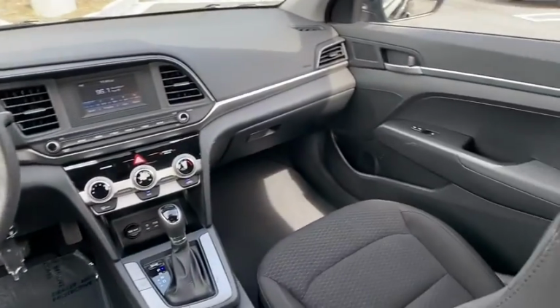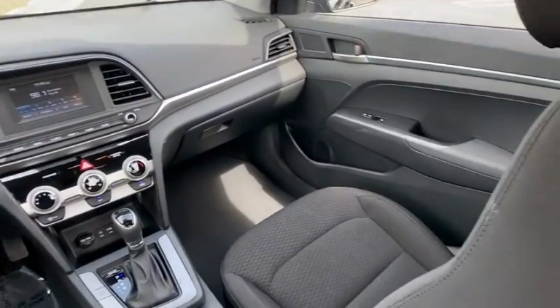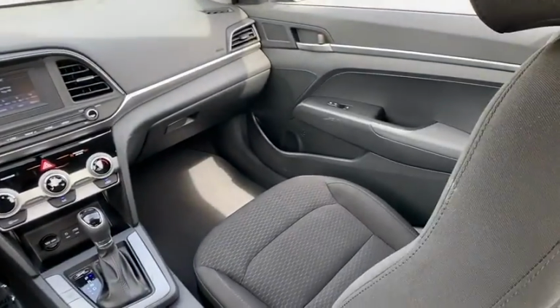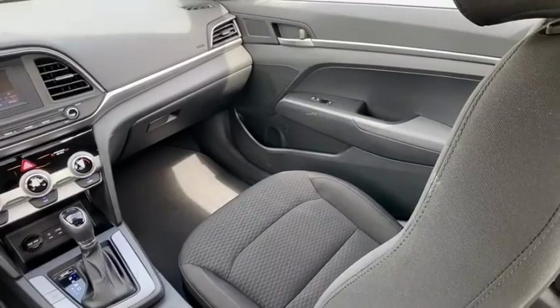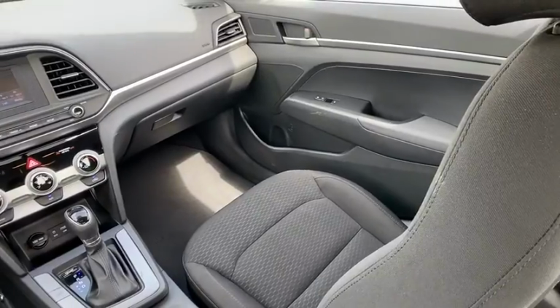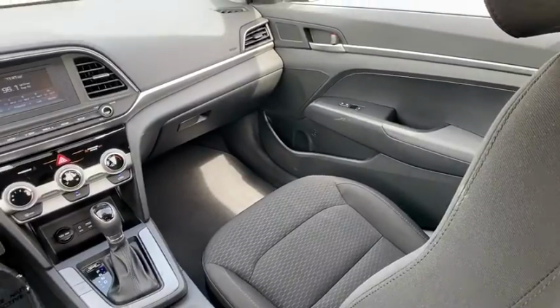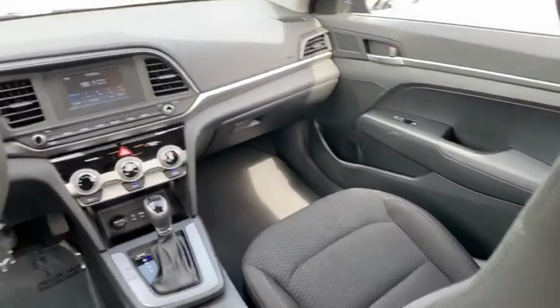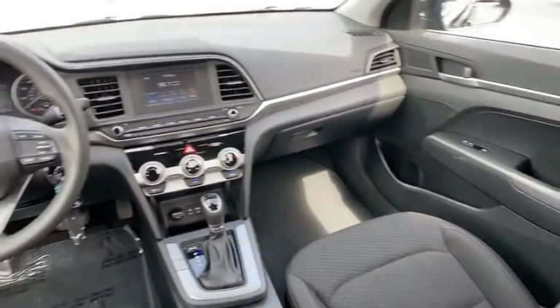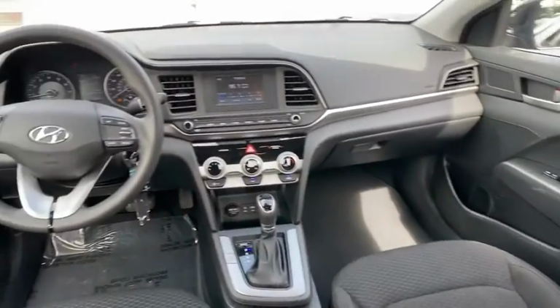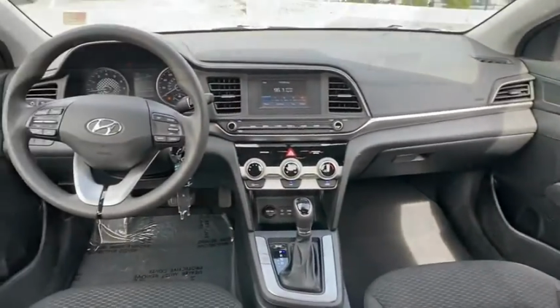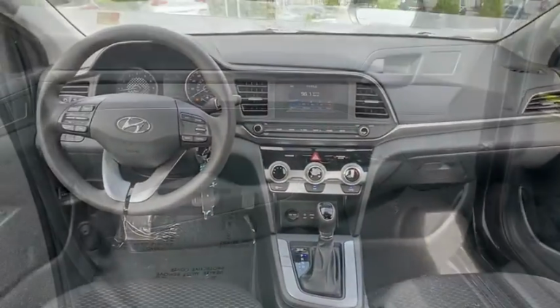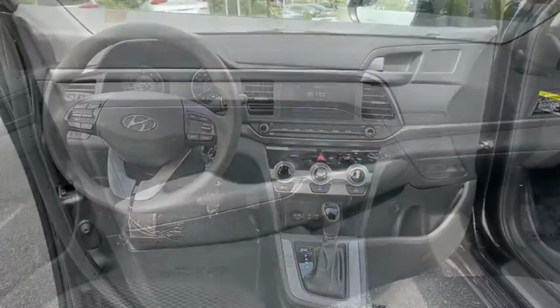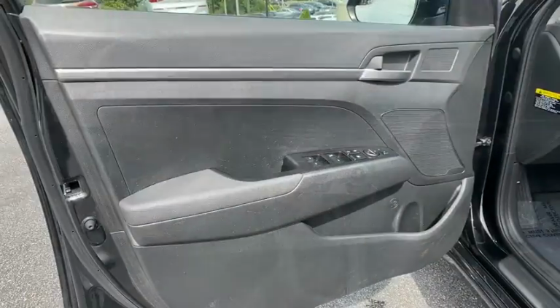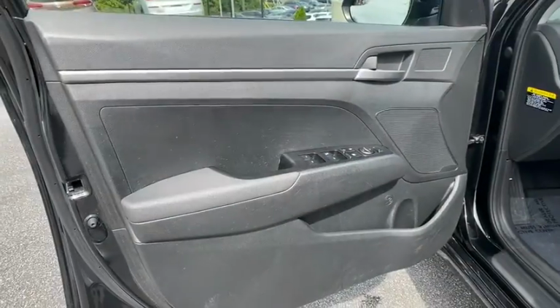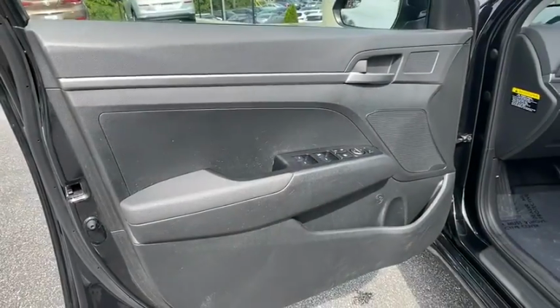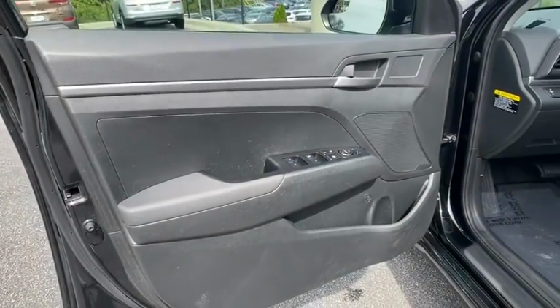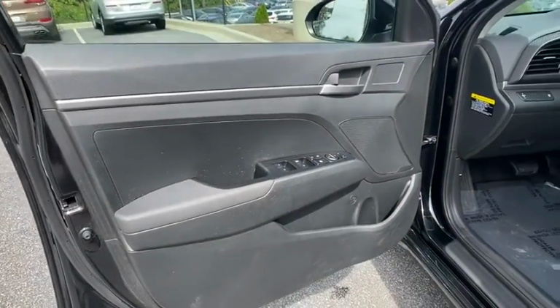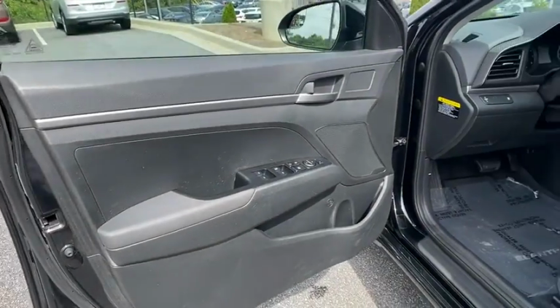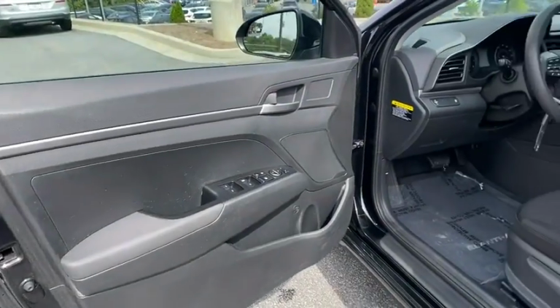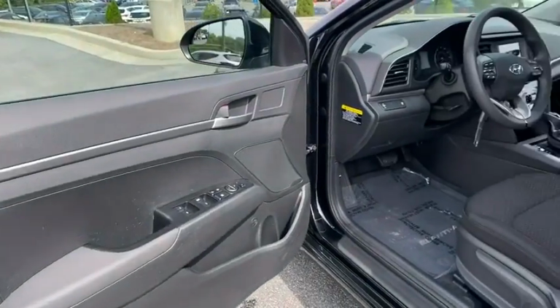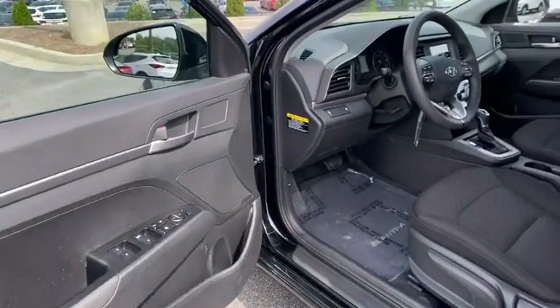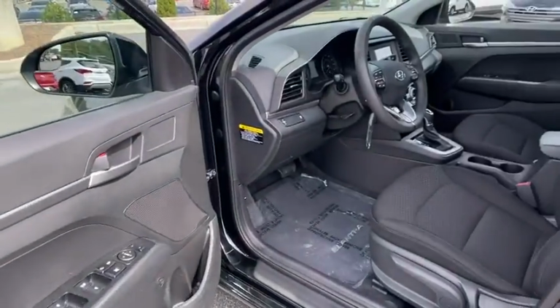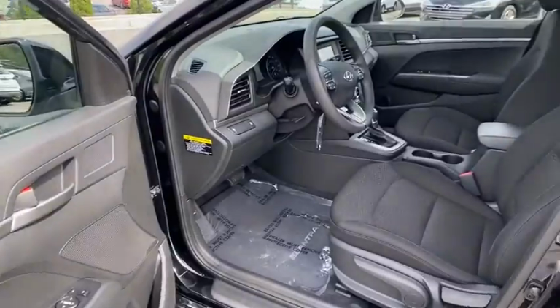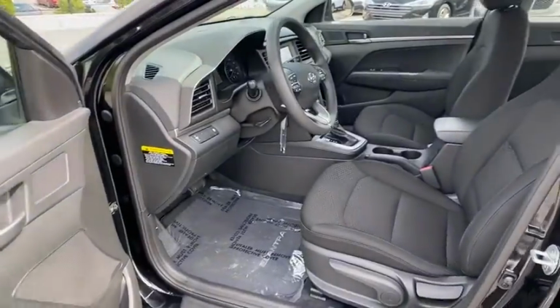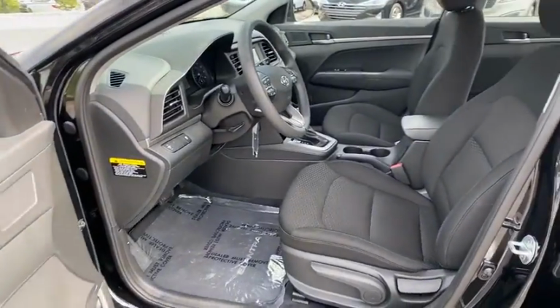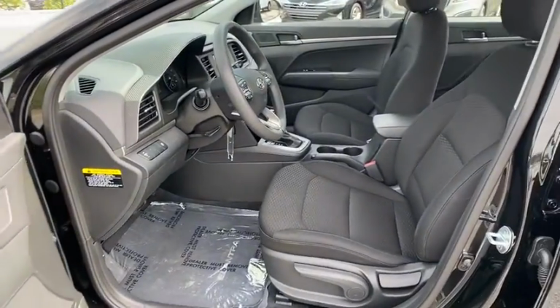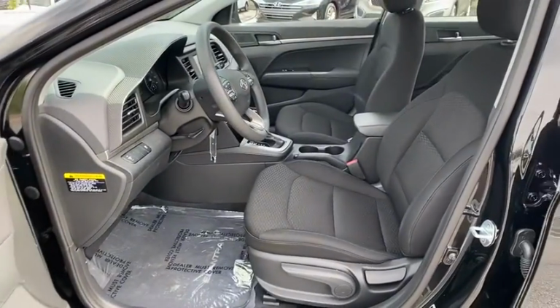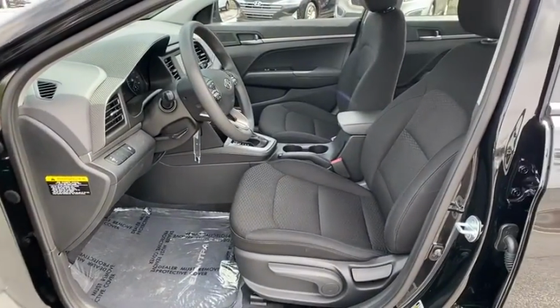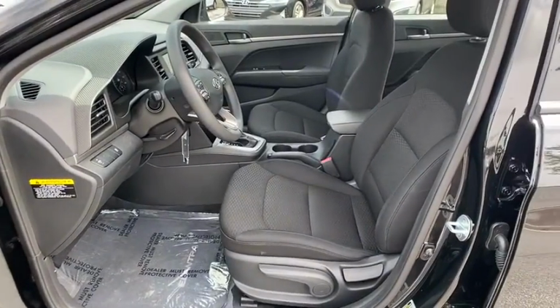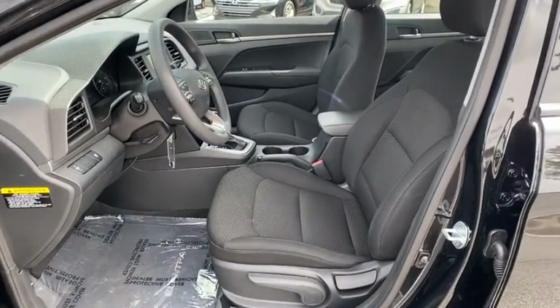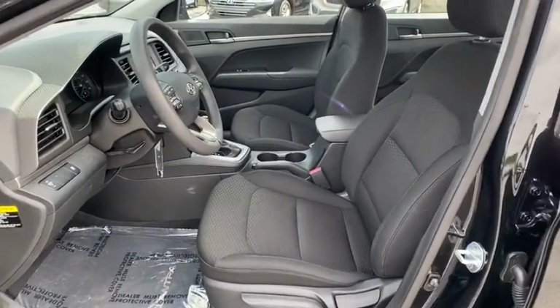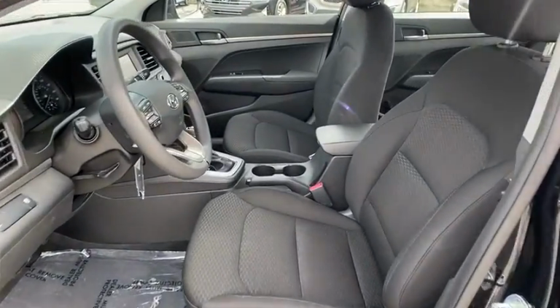Cargo organizer, panic alarm, carpeted floor mats, overhead console, tachometer, cargo net, driver vanity mirror, front reading lamps.